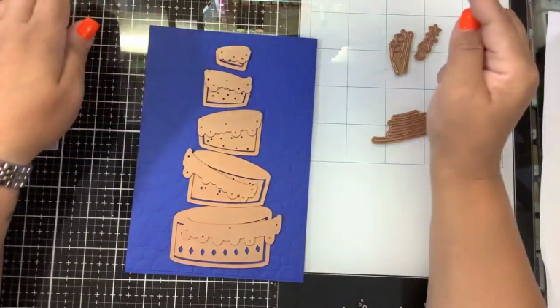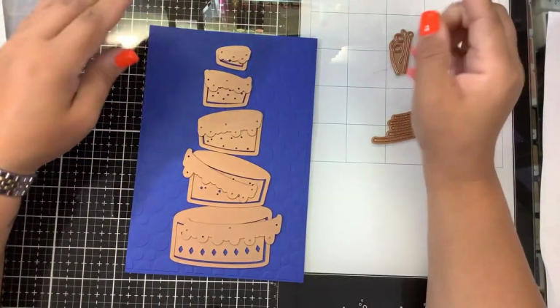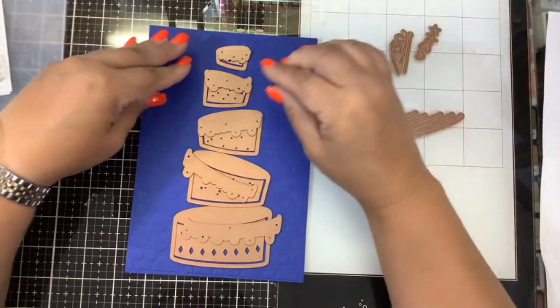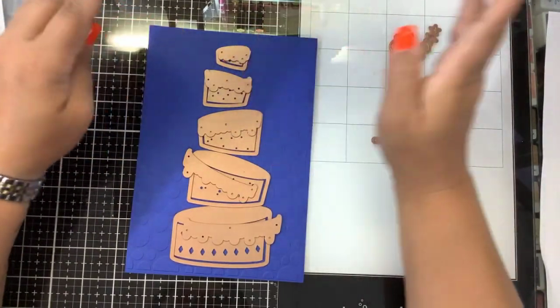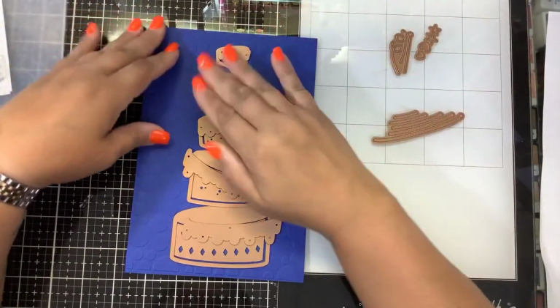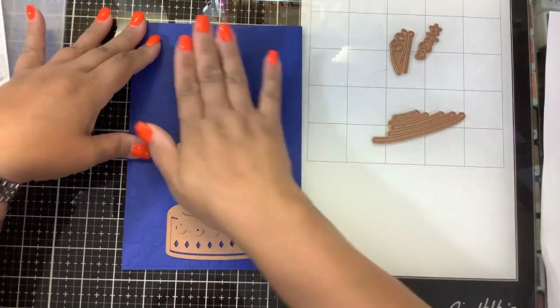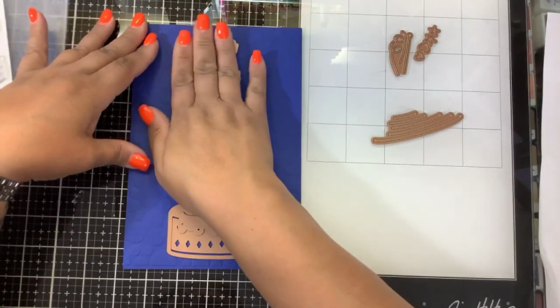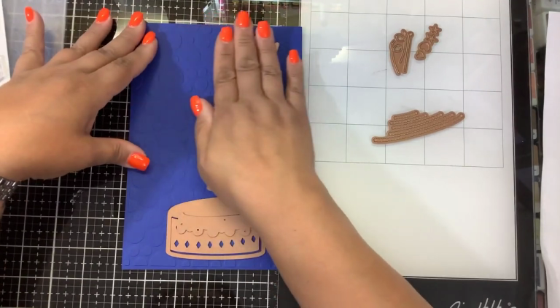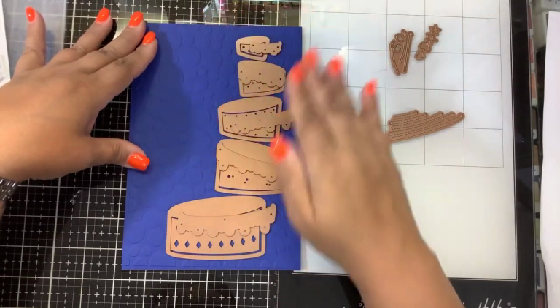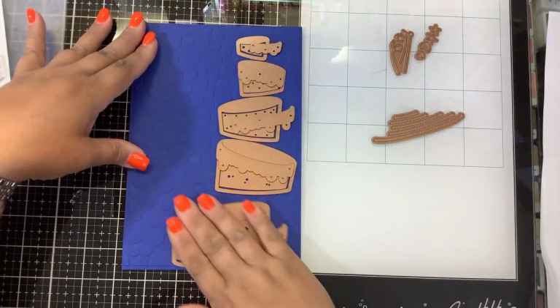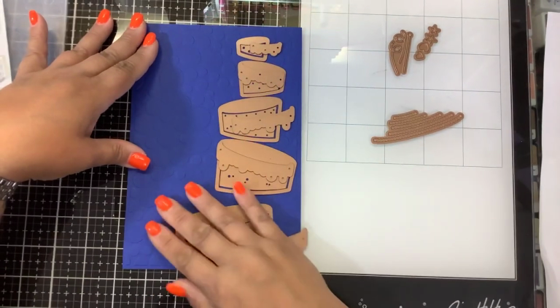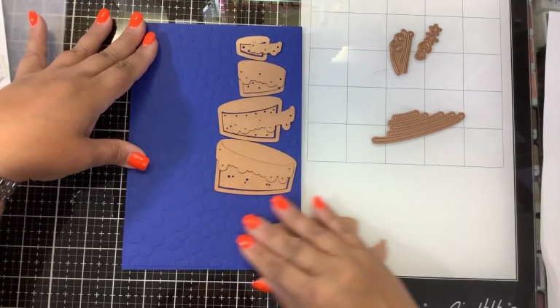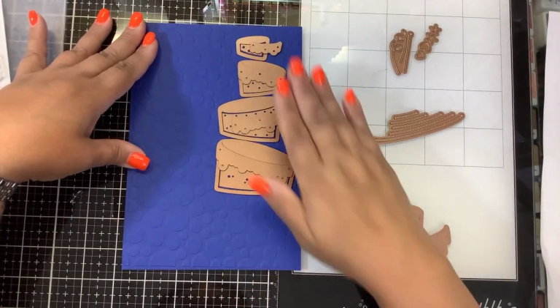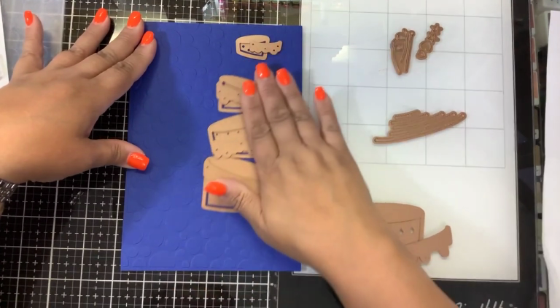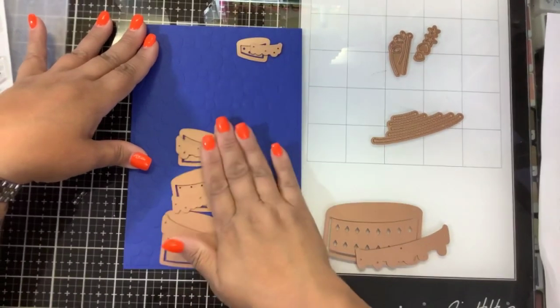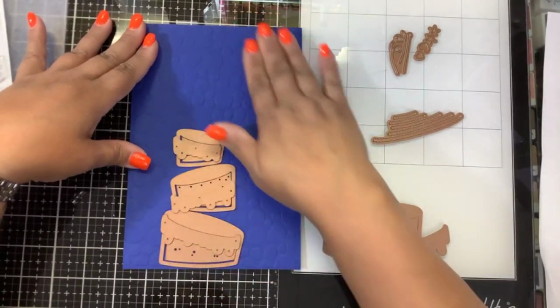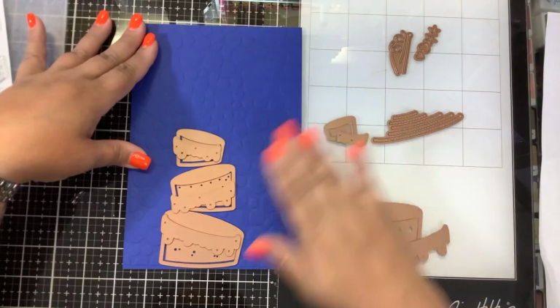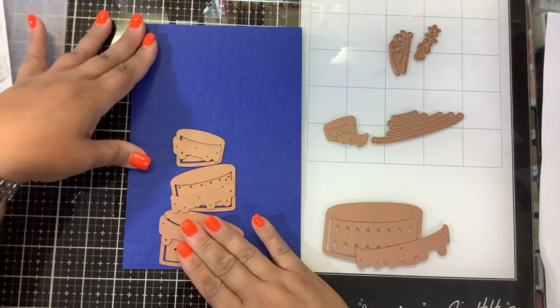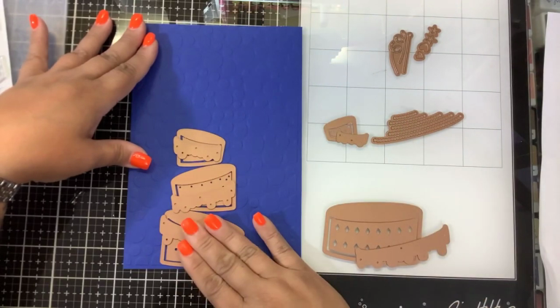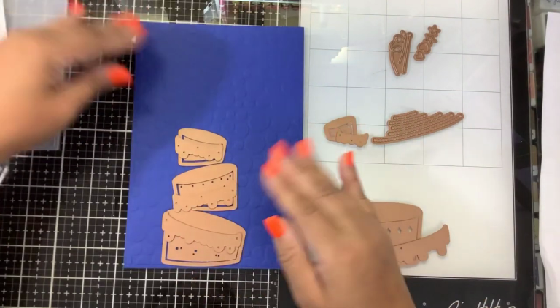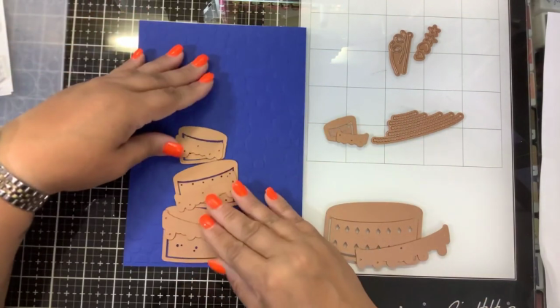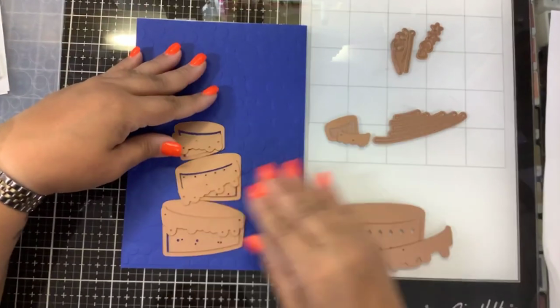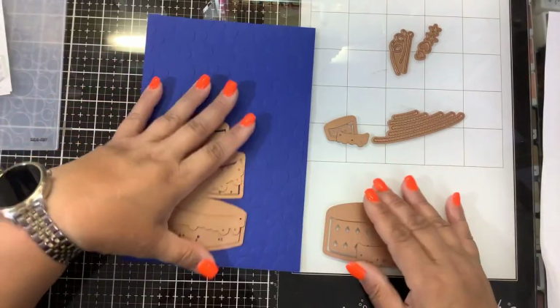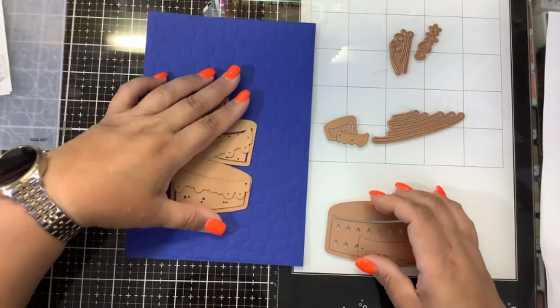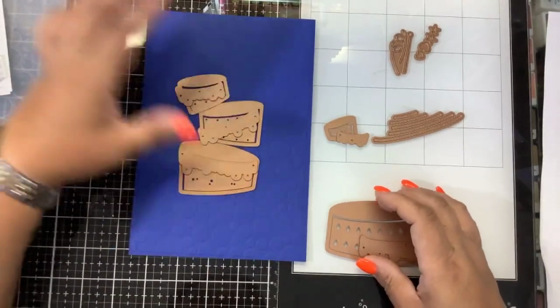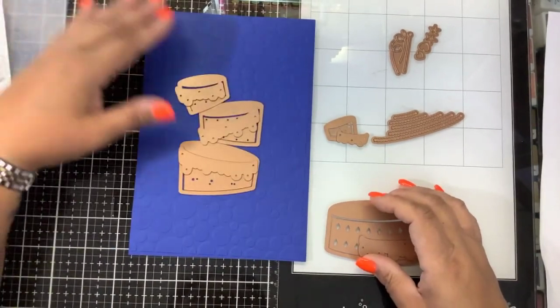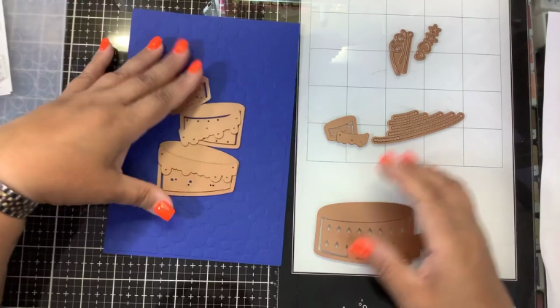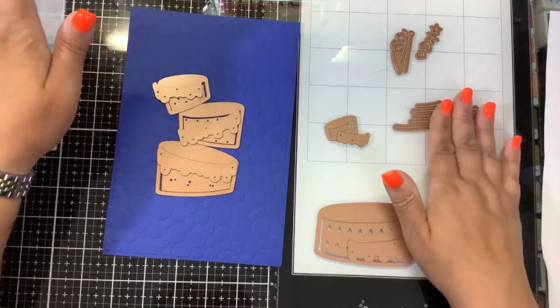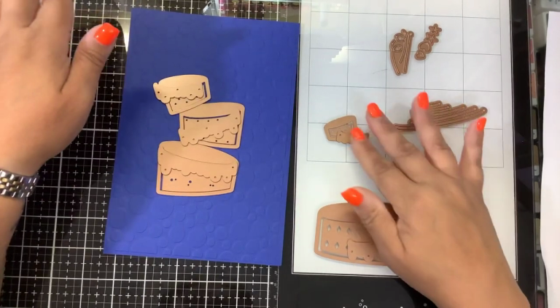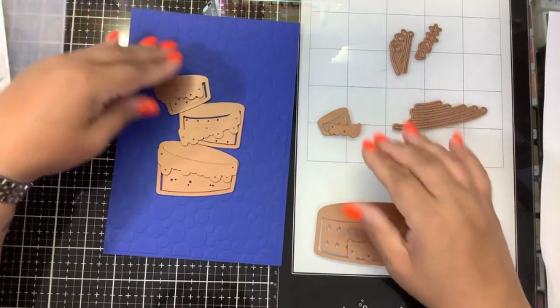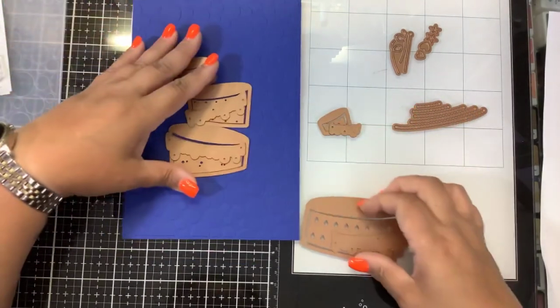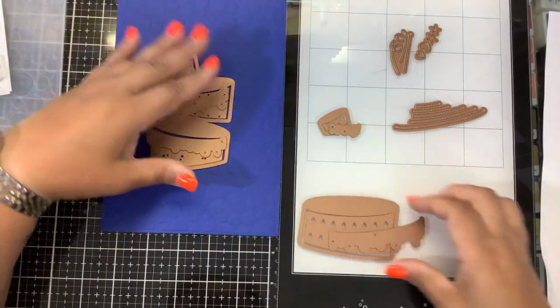Maybe you're not a big card person and maybe you're only wanting to make an A2 size card, so maybe you just use 3 layers of cake. Maybe you want to do a 5 by 7 card and you use 4 layers of cake. I'm going to try to use all 5 layers of cake today.